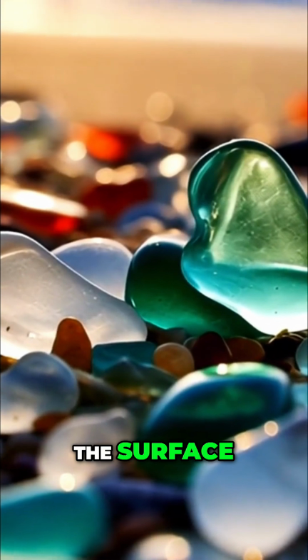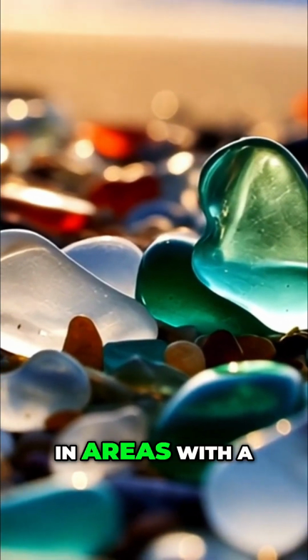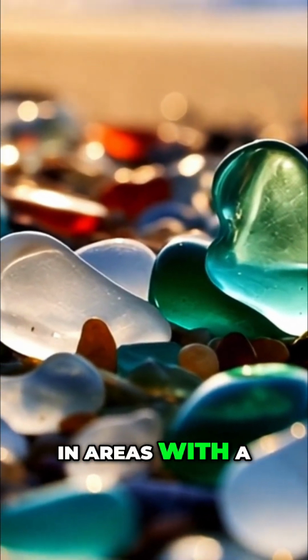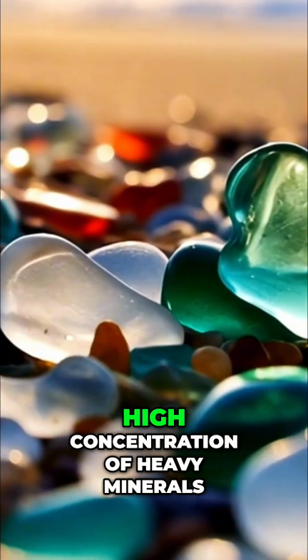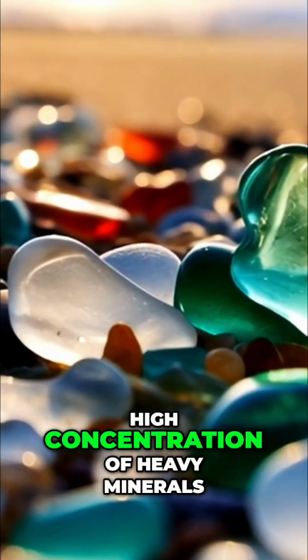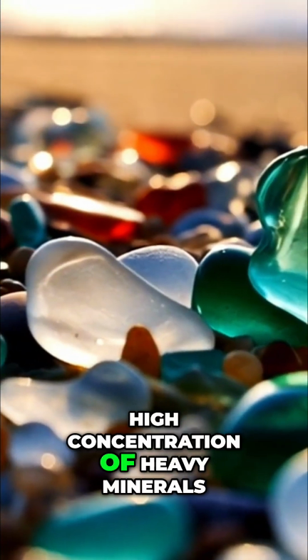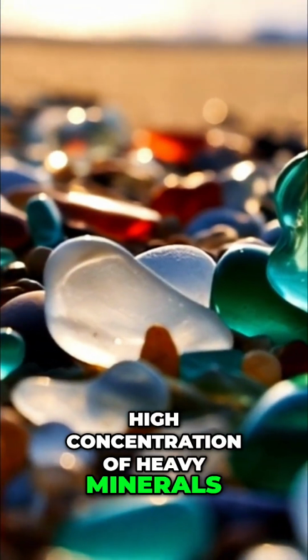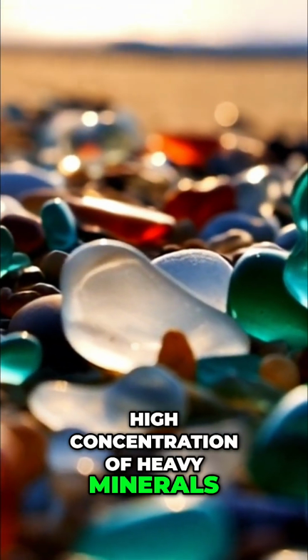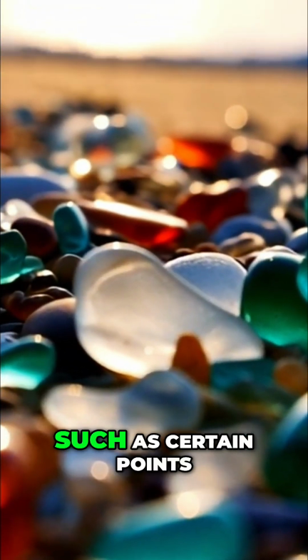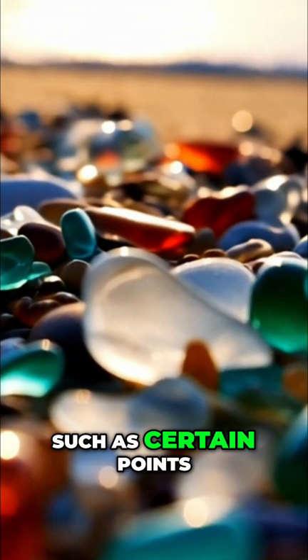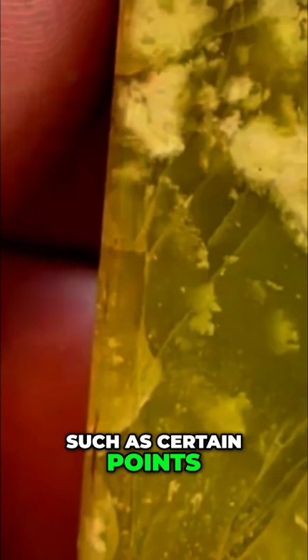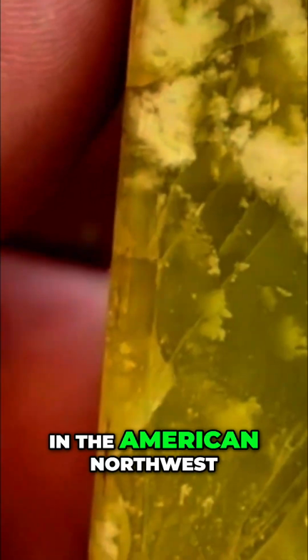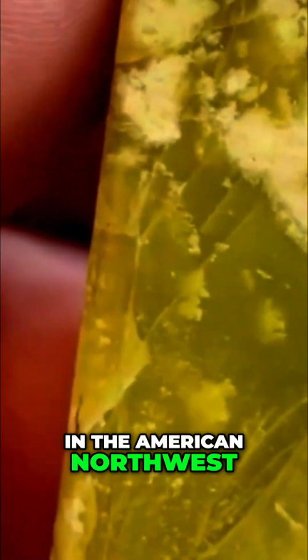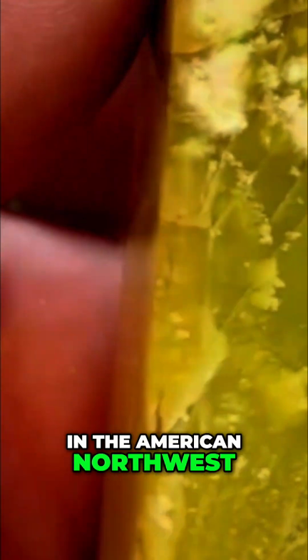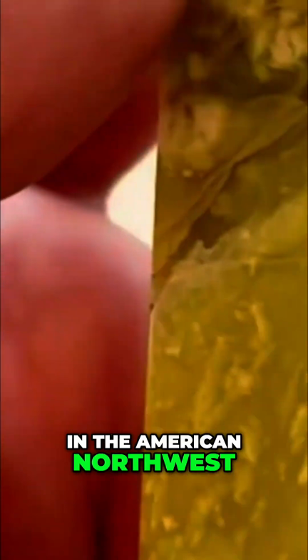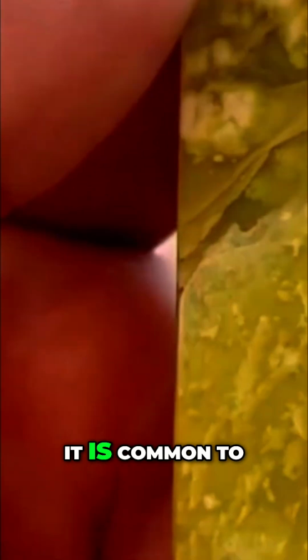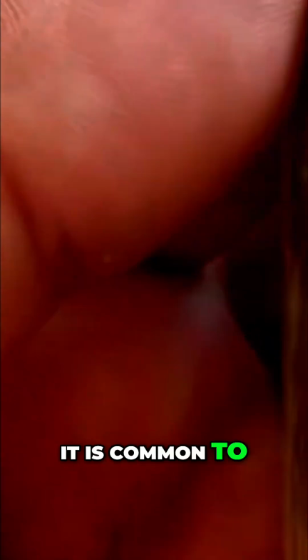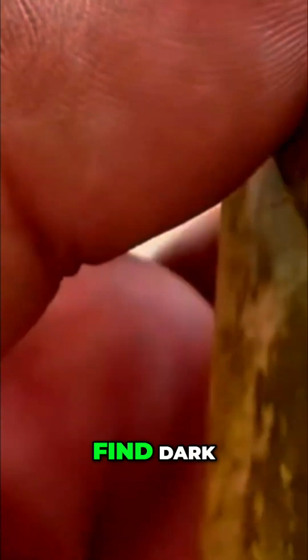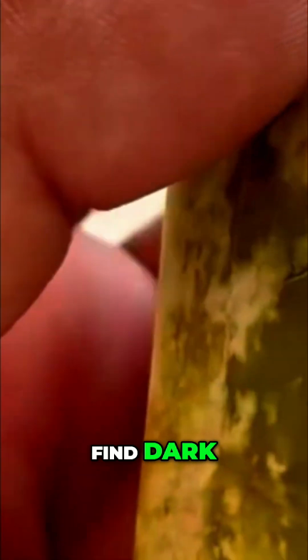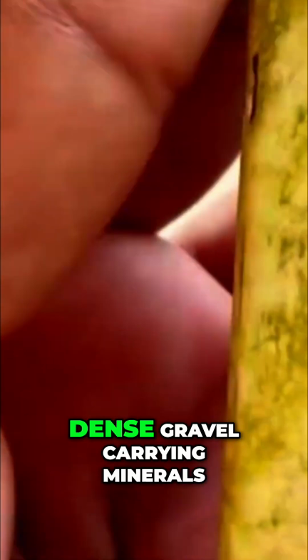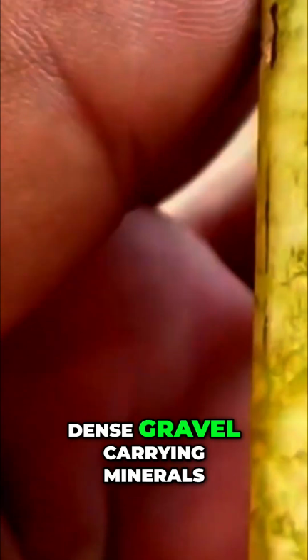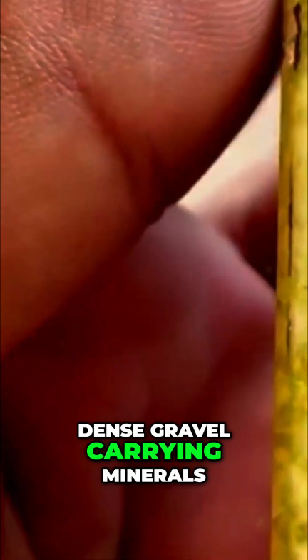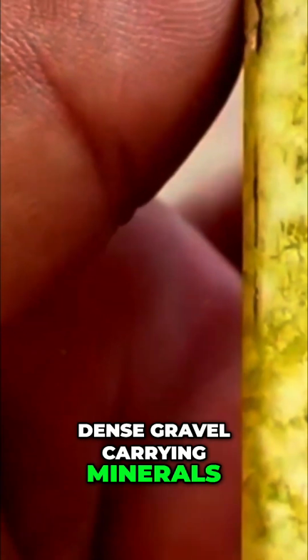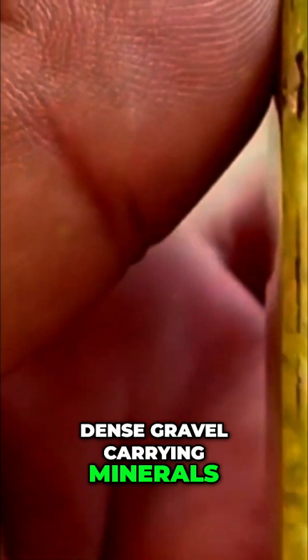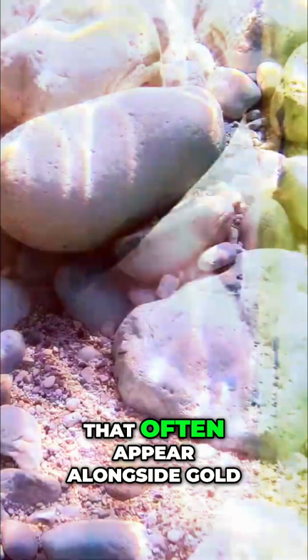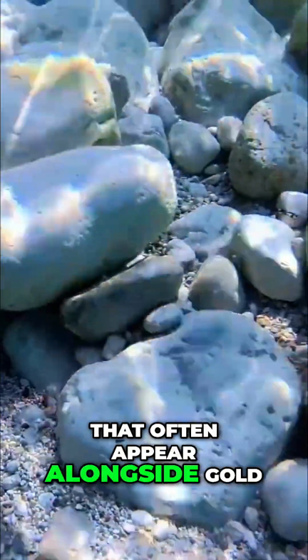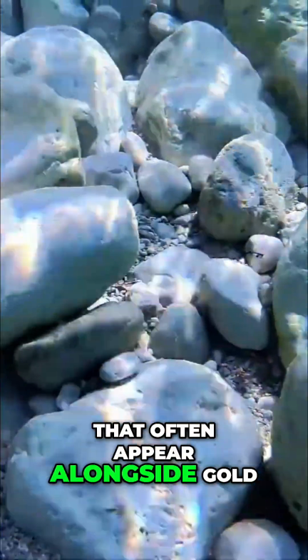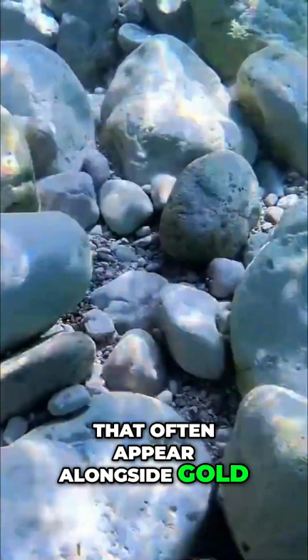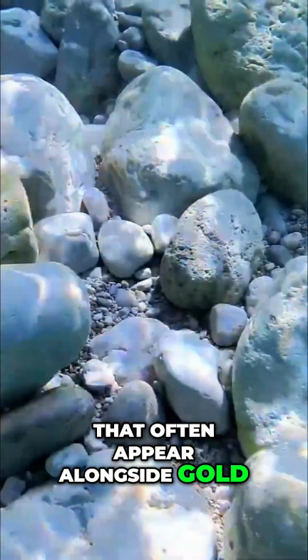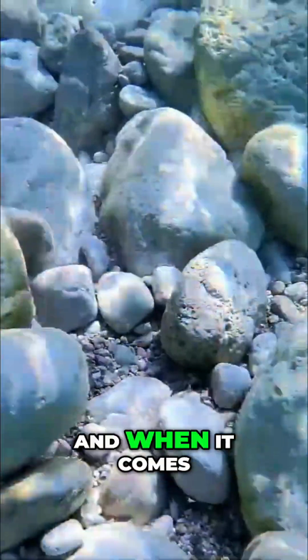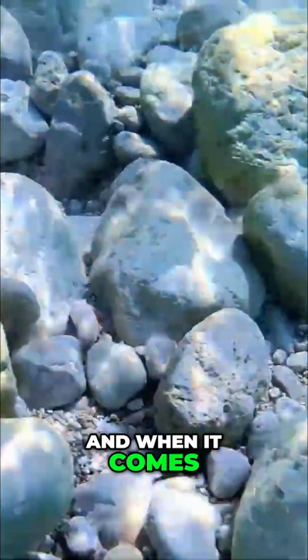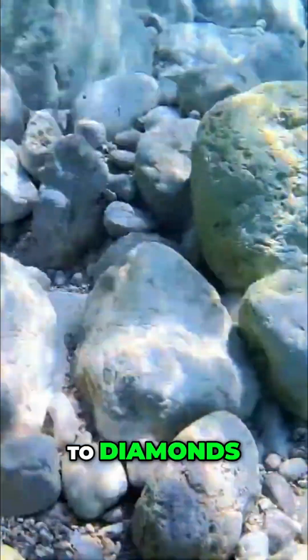In areas with a high concentration of heavy minerals, such as certain points in the American Northwest, it is common to find dark, dense gravel carrying minerals that often appear alongside gold.